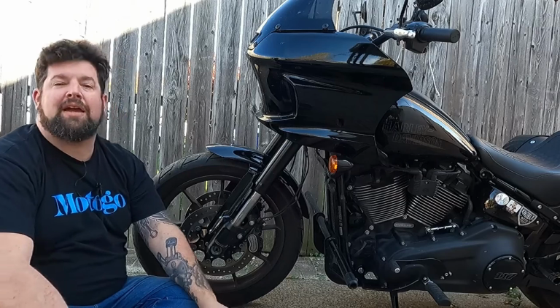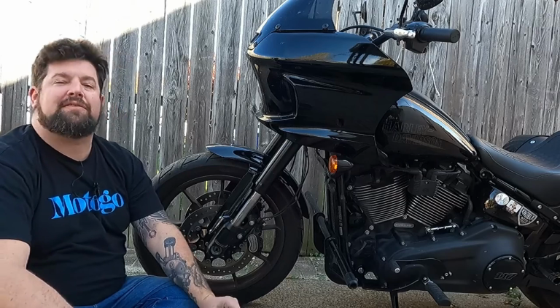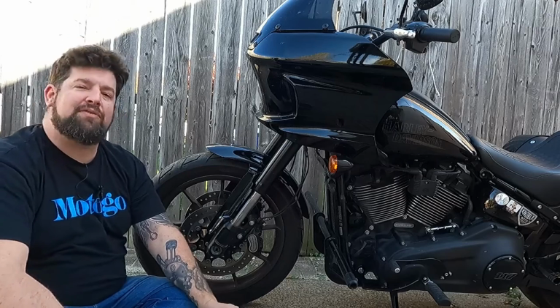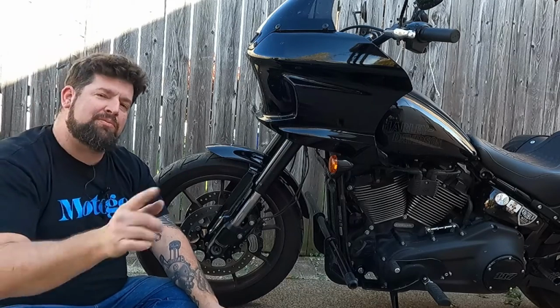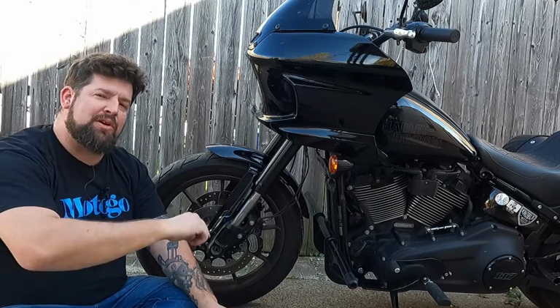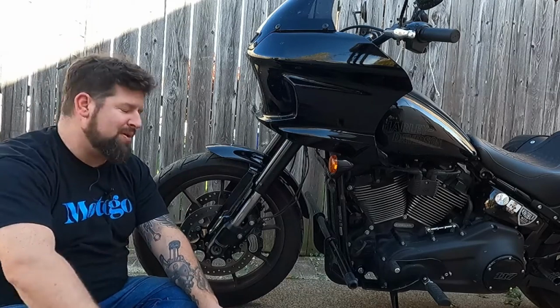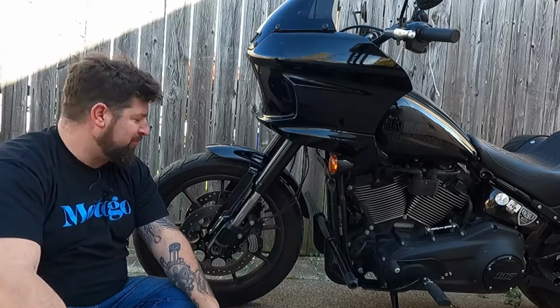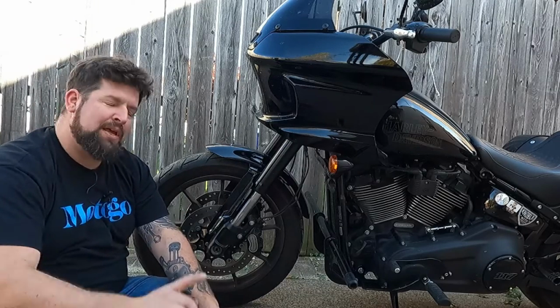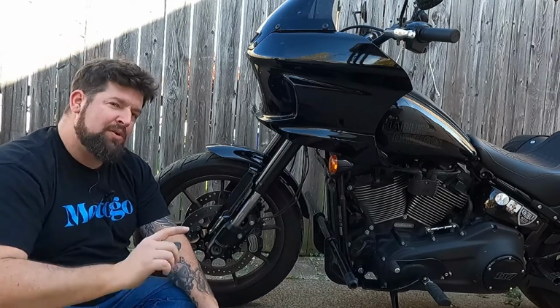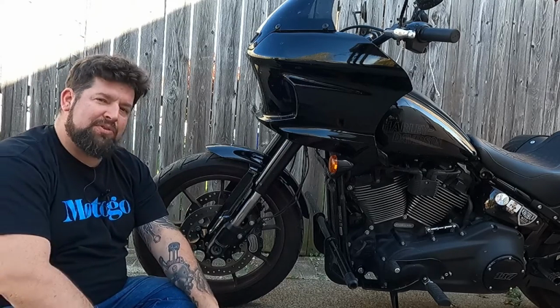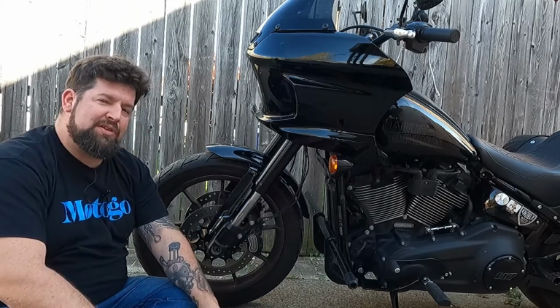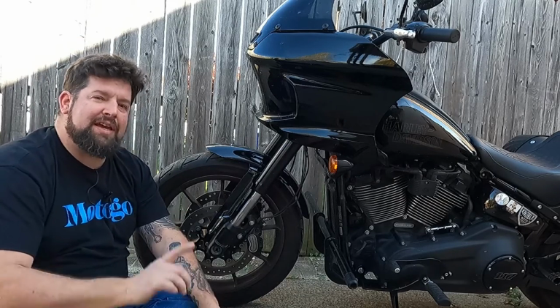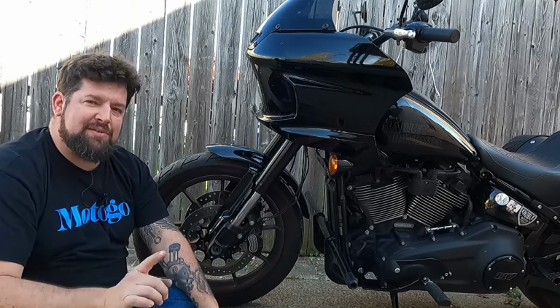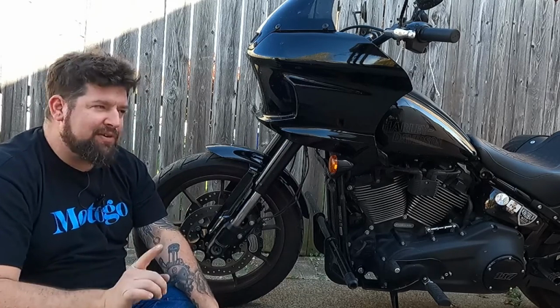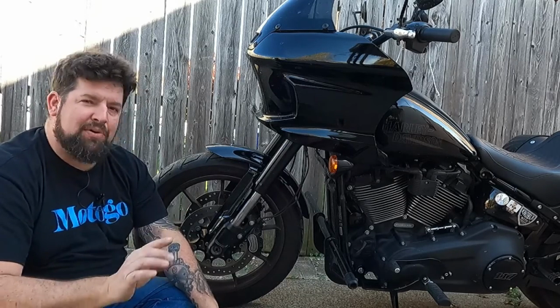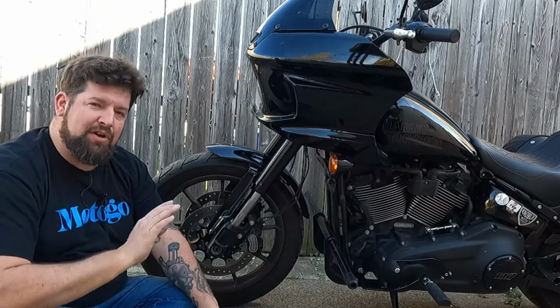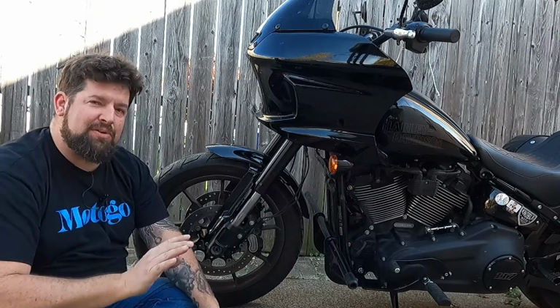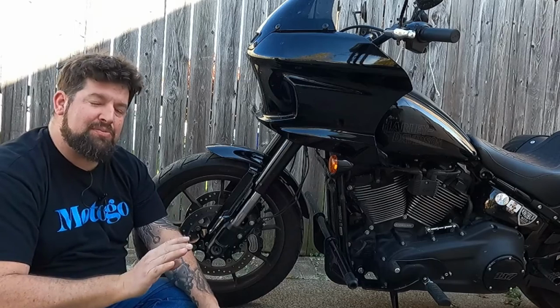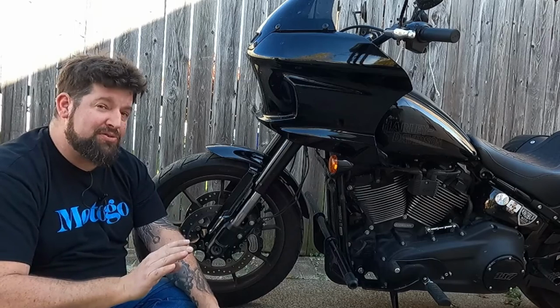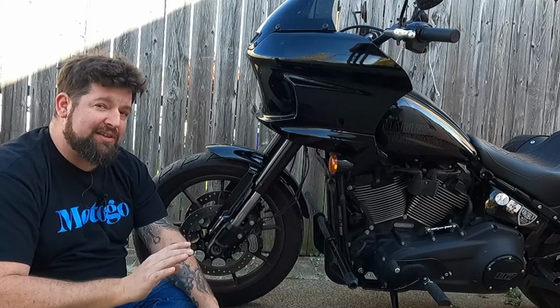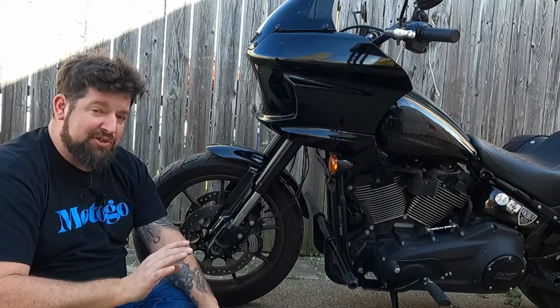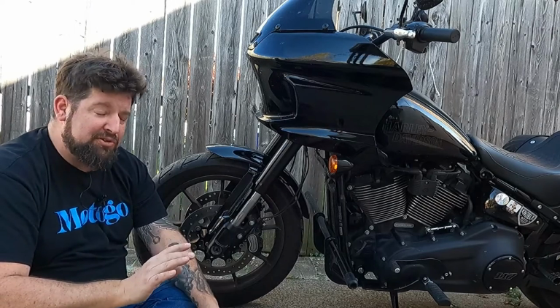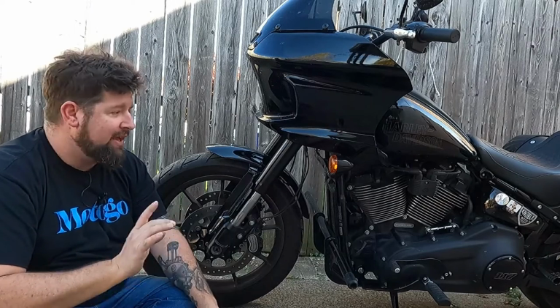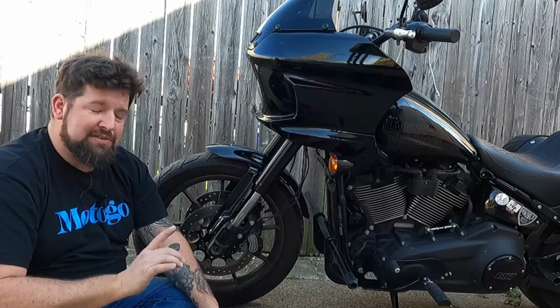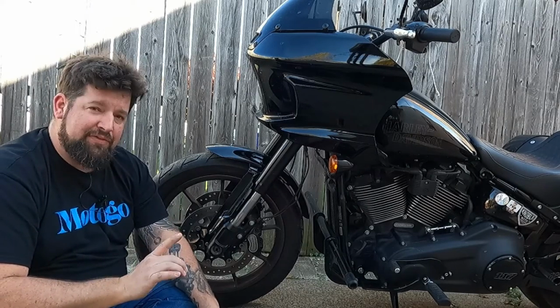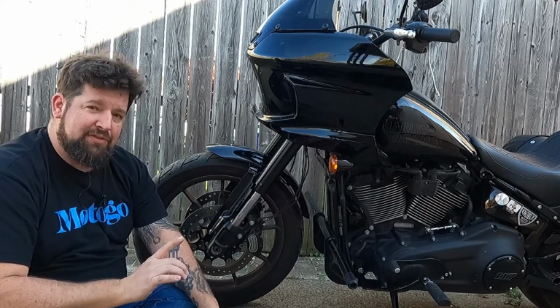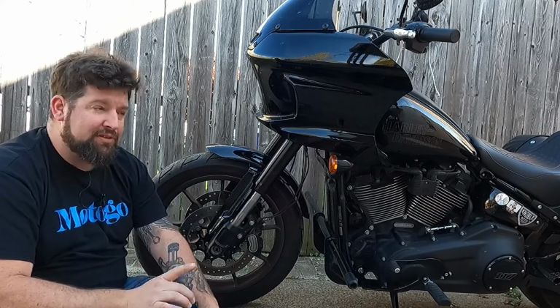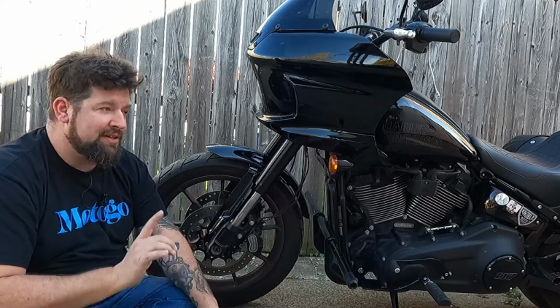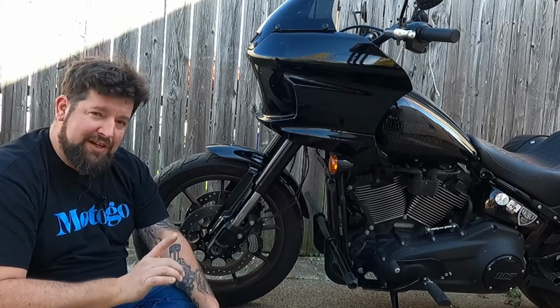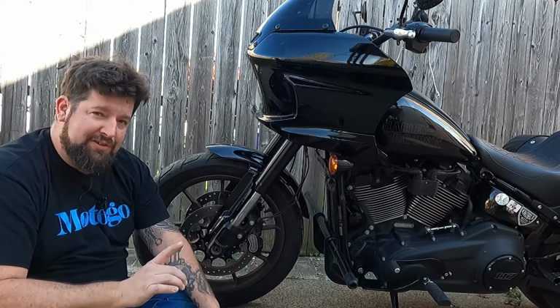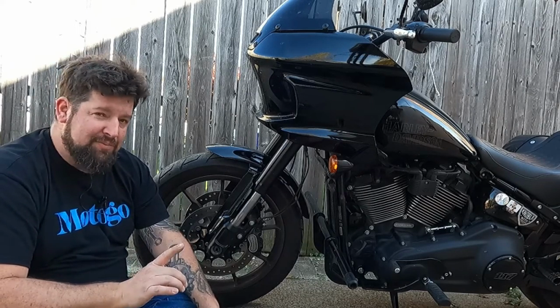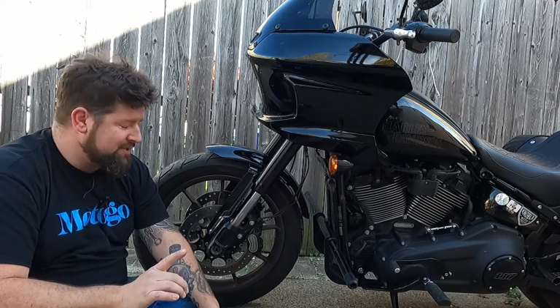Hey, Steve Noble, Noble Moto. What we're doing today is something very important that almost every motorcyclist should do, and it's often overlooked: check your tire pressure.